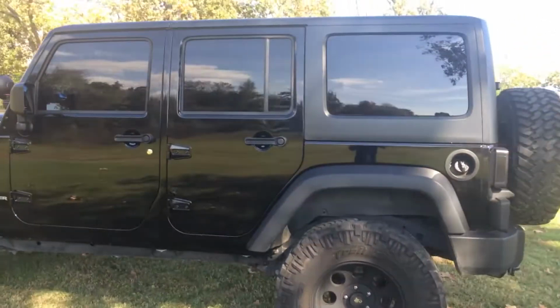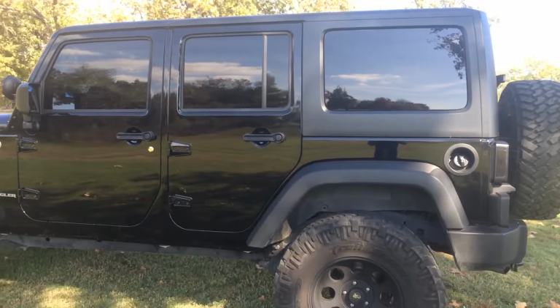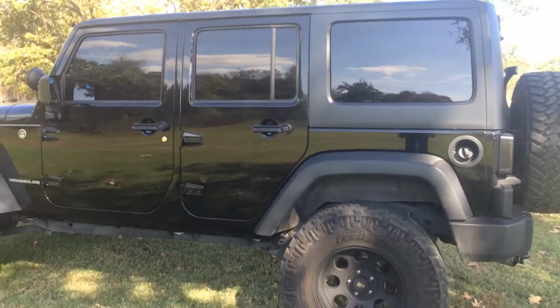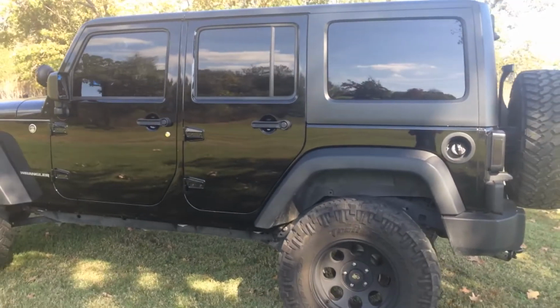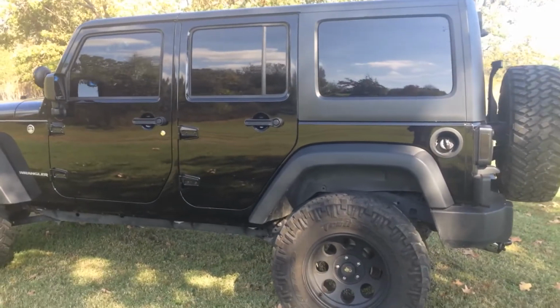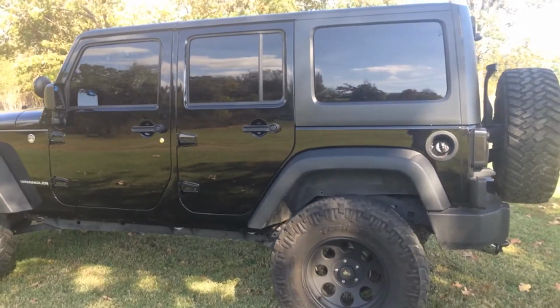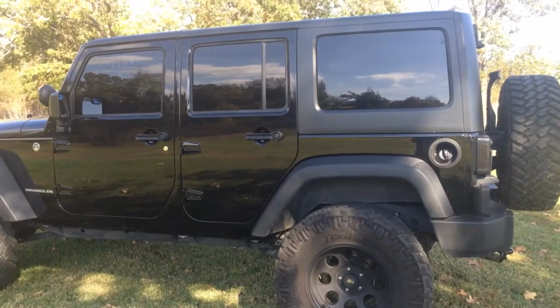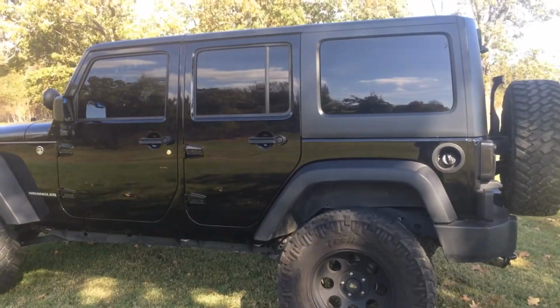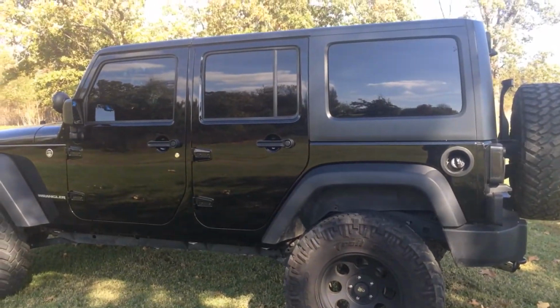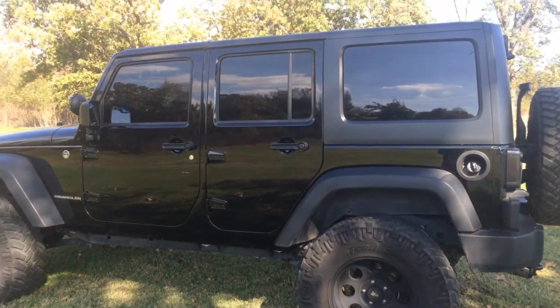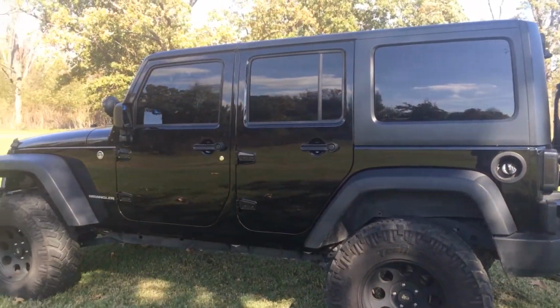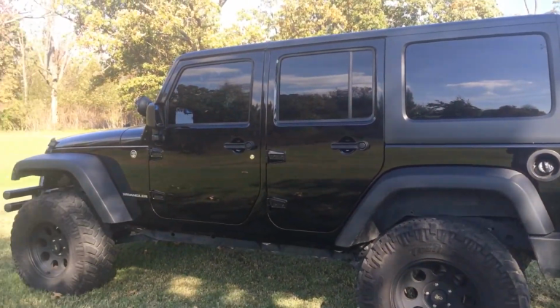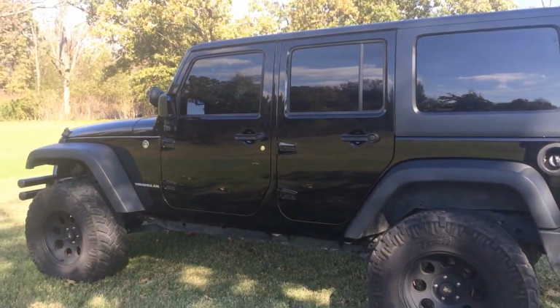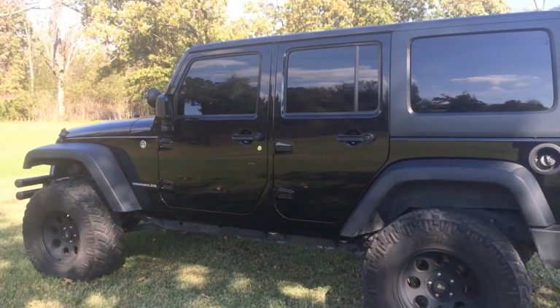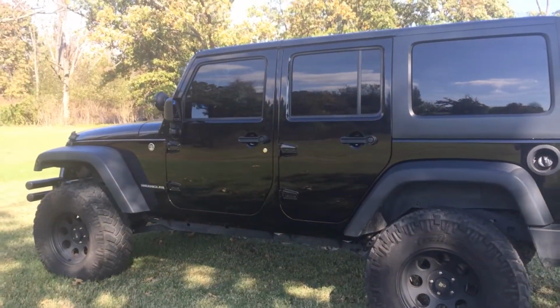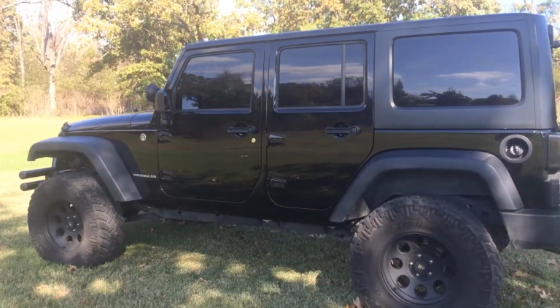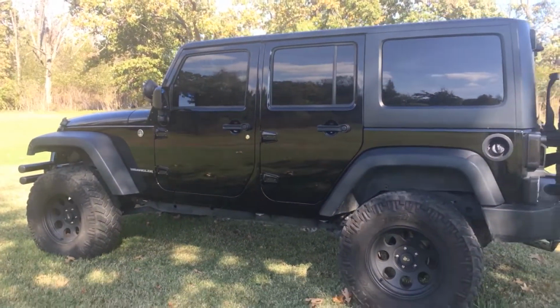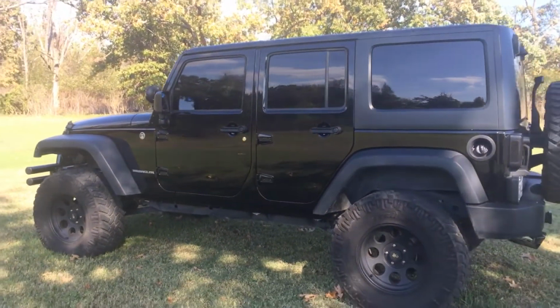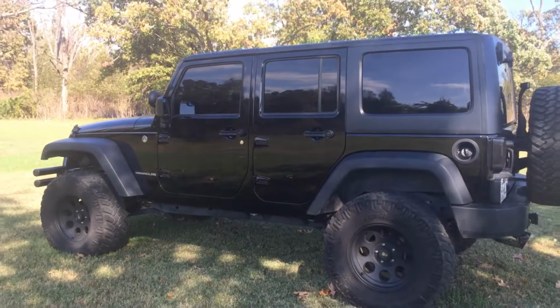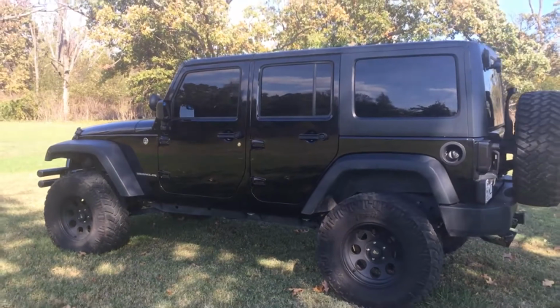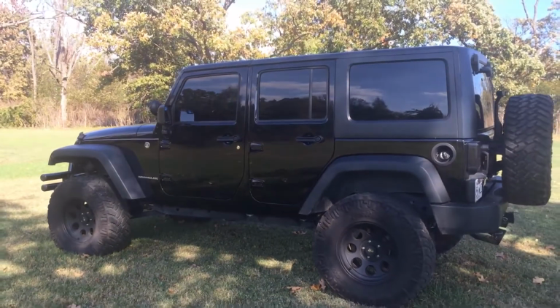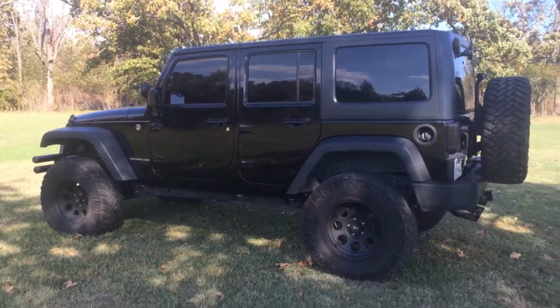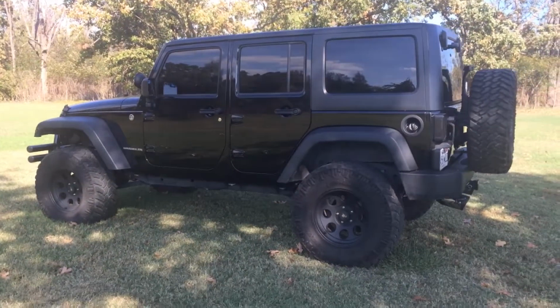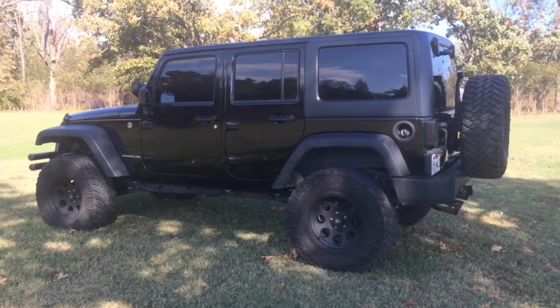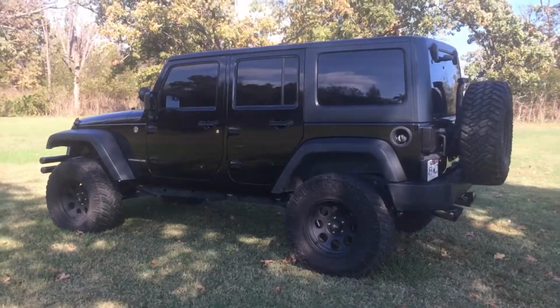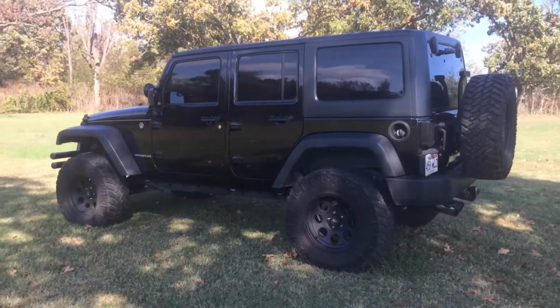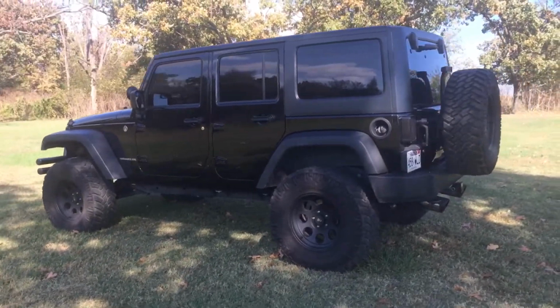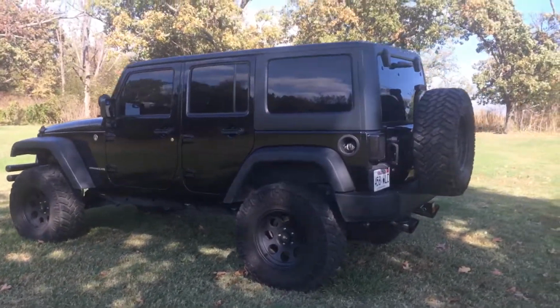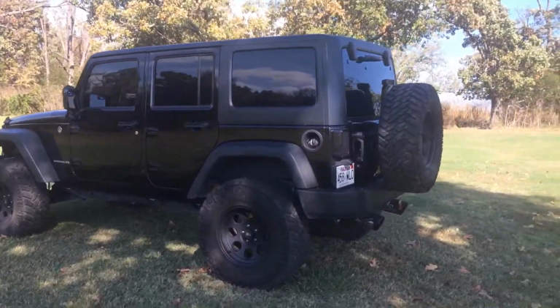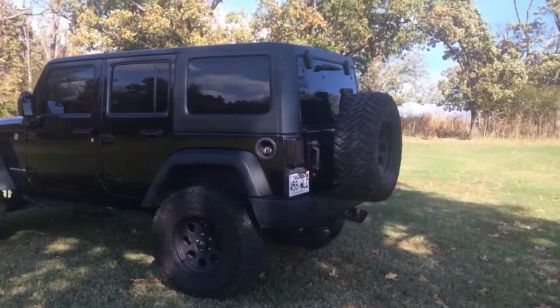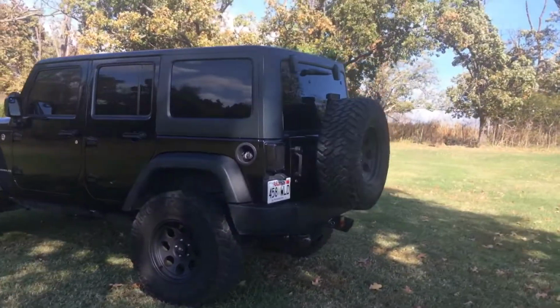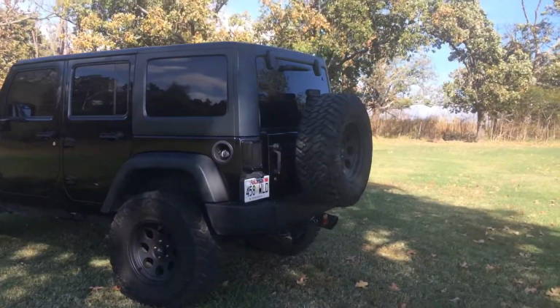5% window tint all around — it's super dark, gives it a nice blacked-out look. The tail lights are also tinted black.